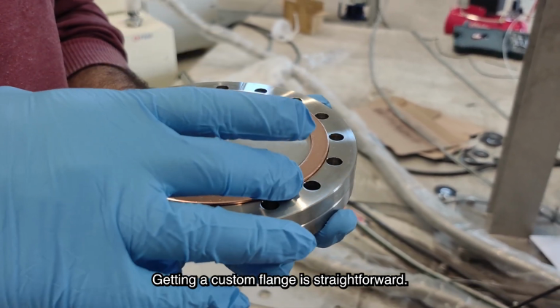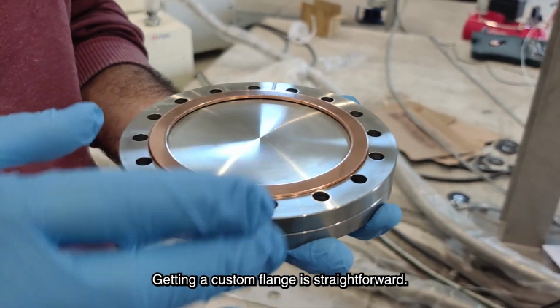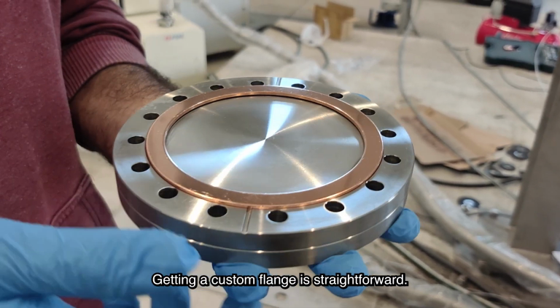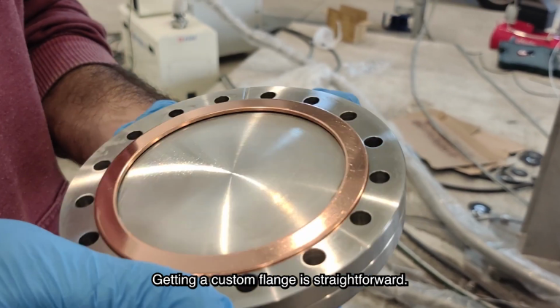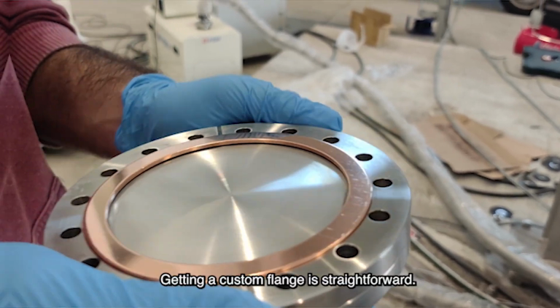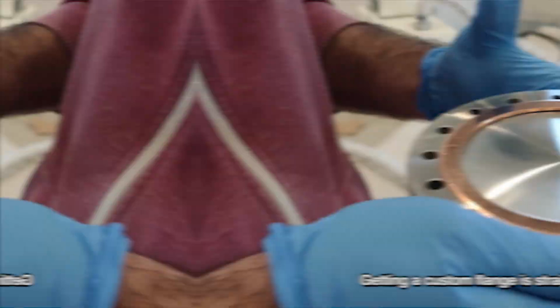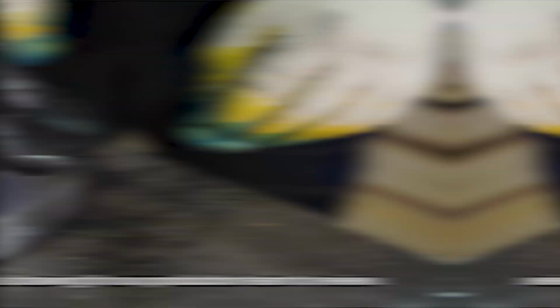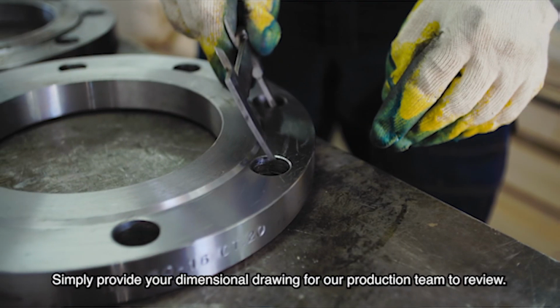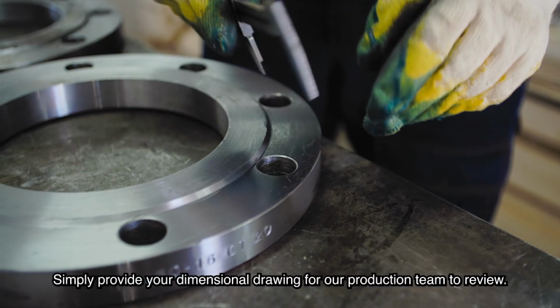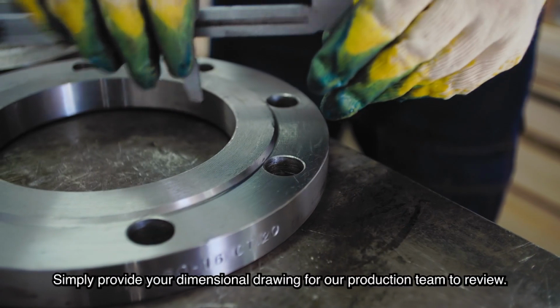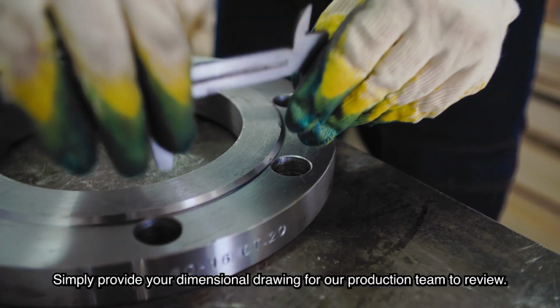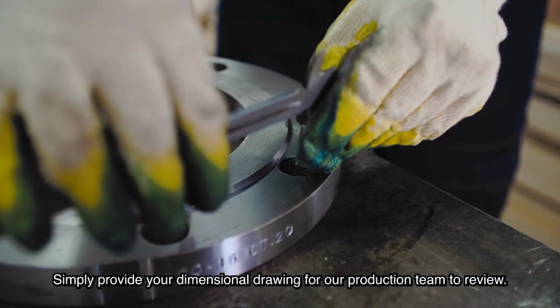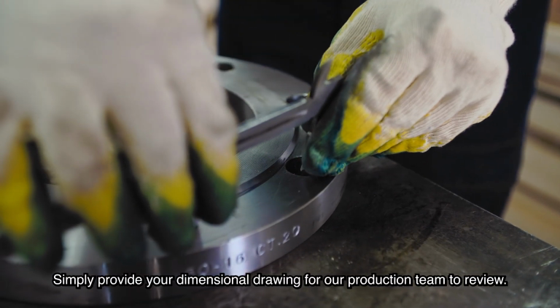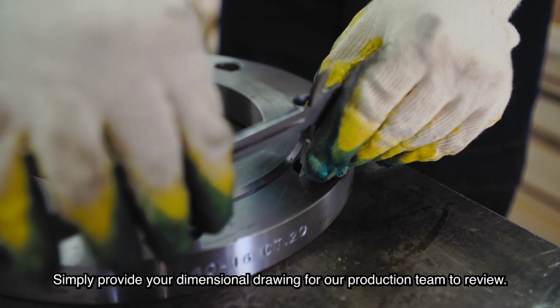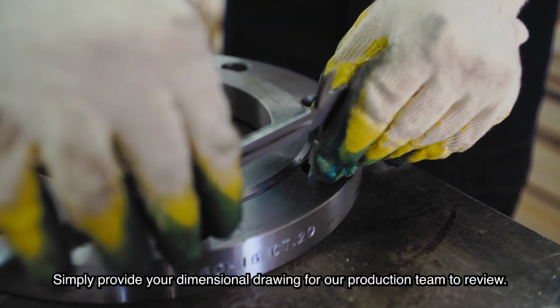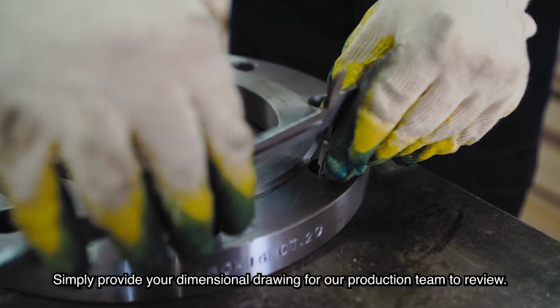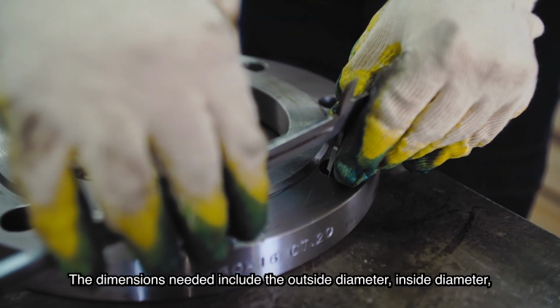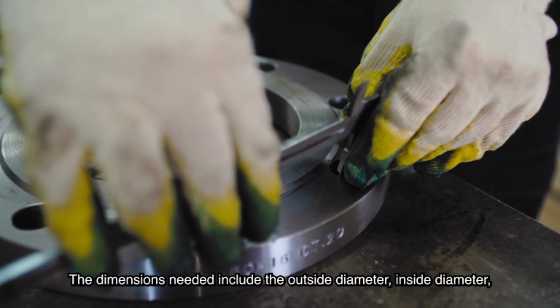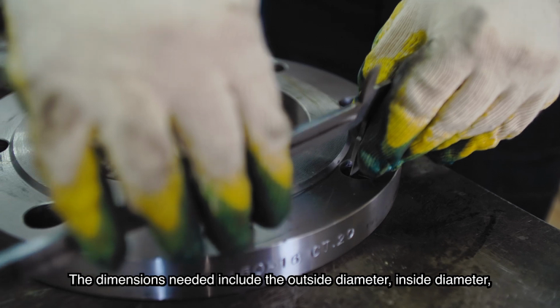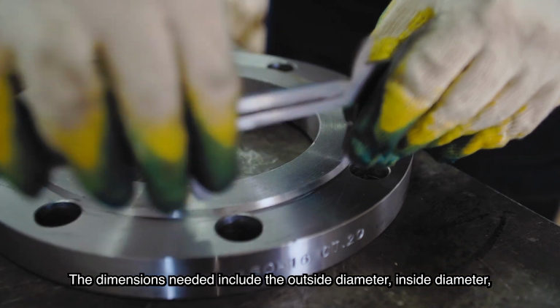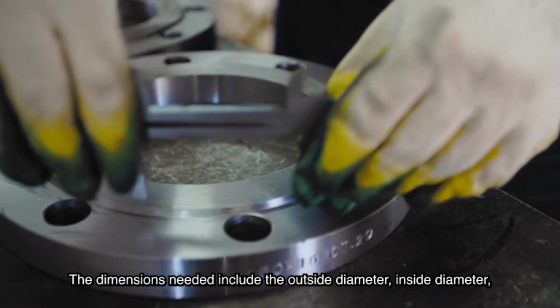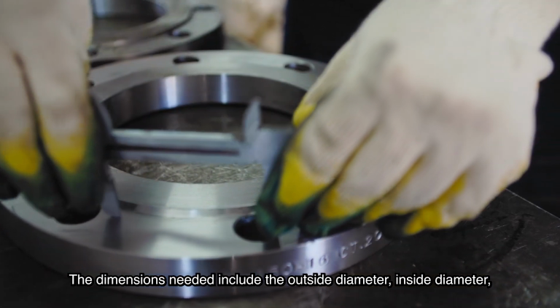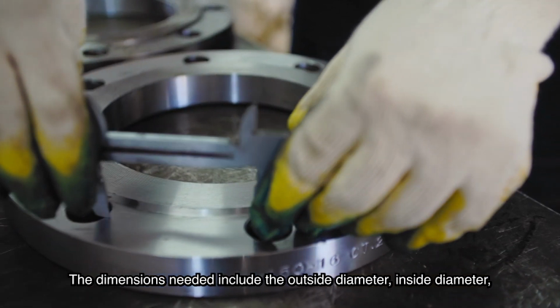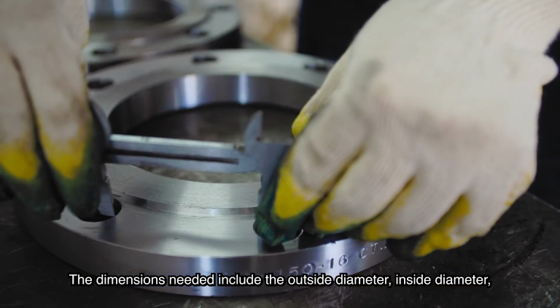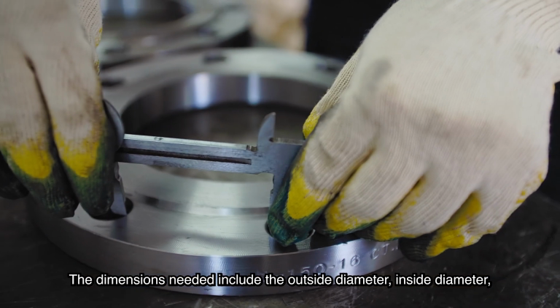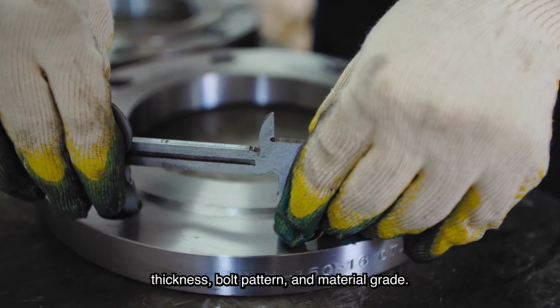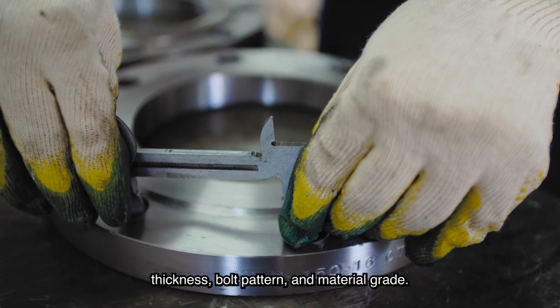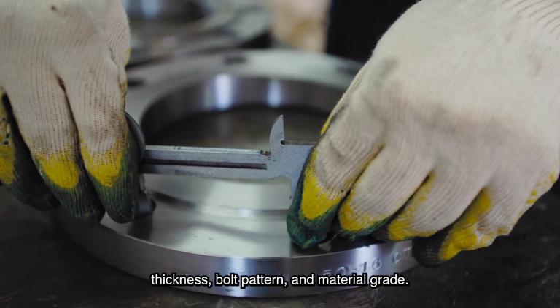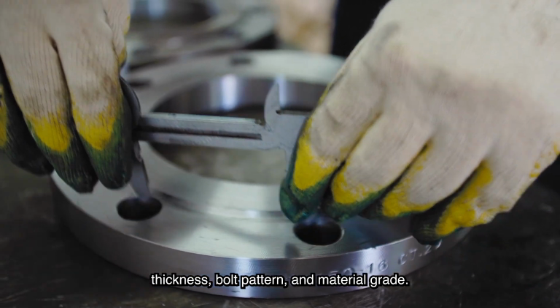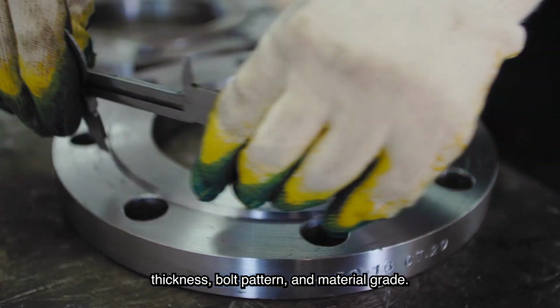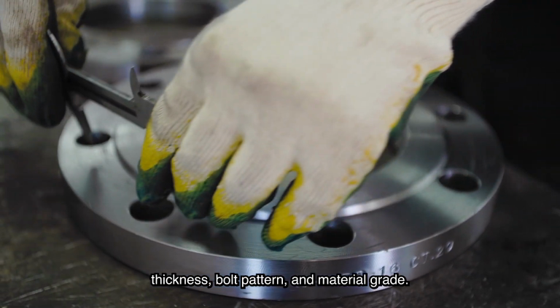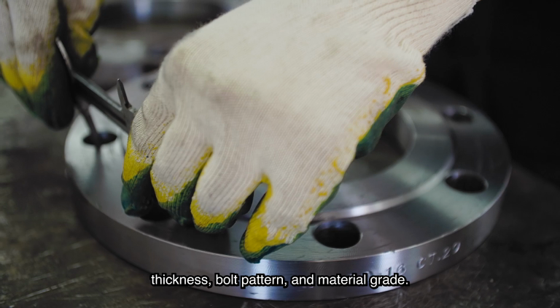Getting a custom flange is straightforward. Simply provide your dimensional drawing for our production team to review. The dimensions needed include the outside diameter, inside diameter, thickness, bolt pattern, and material grade.